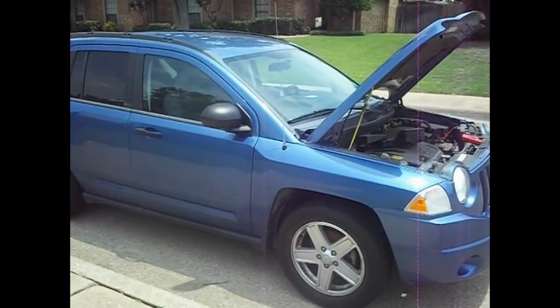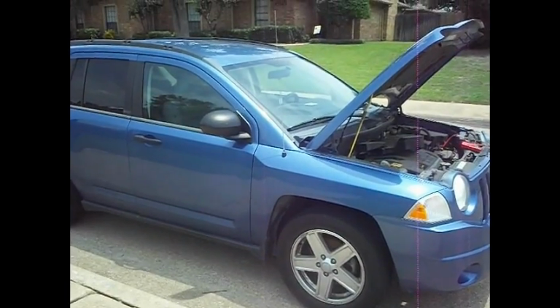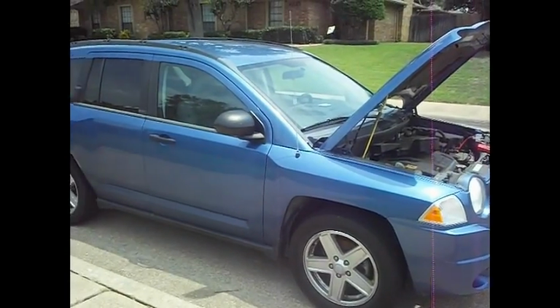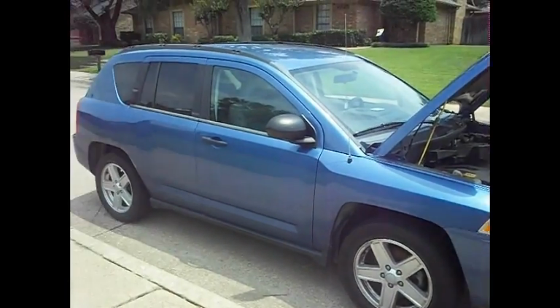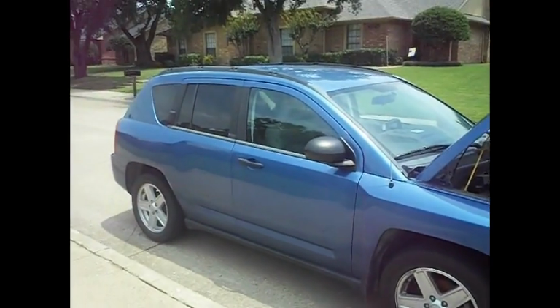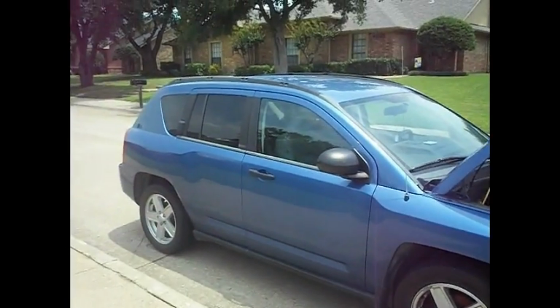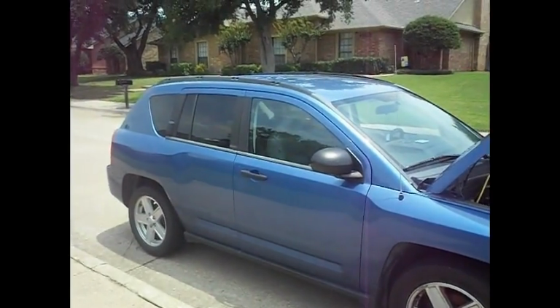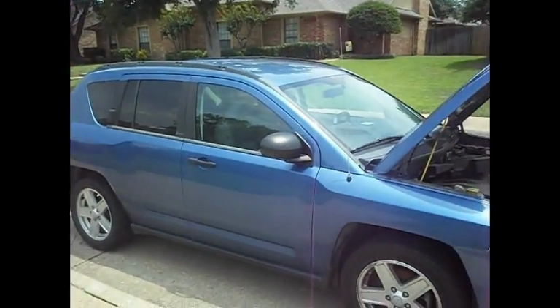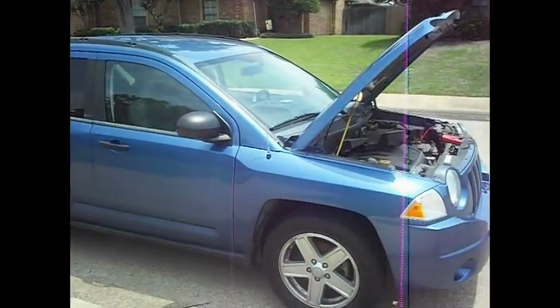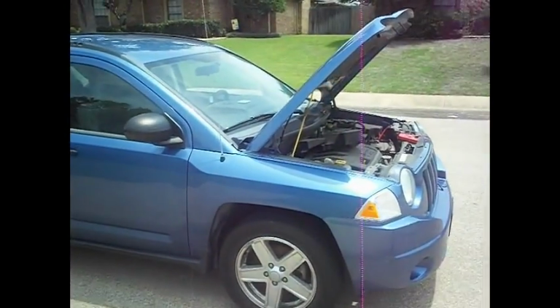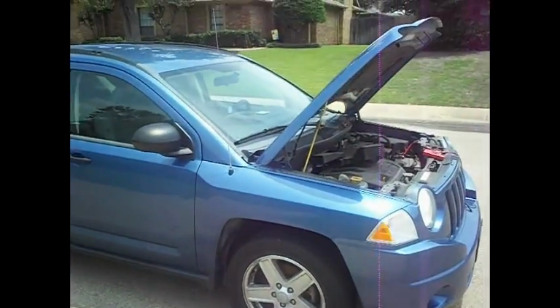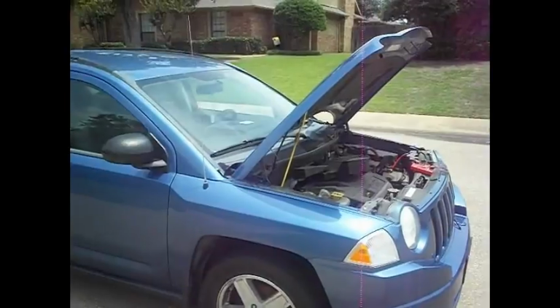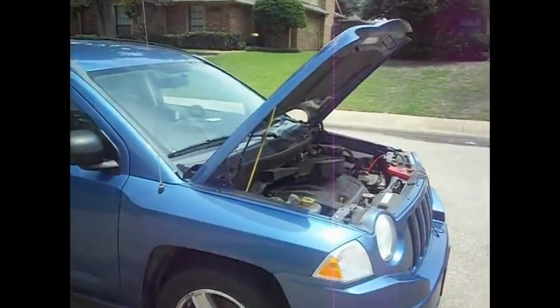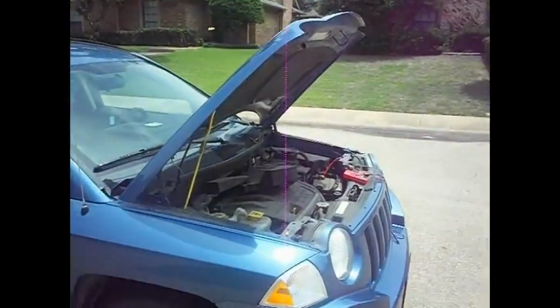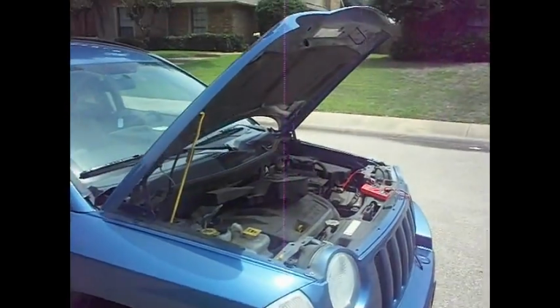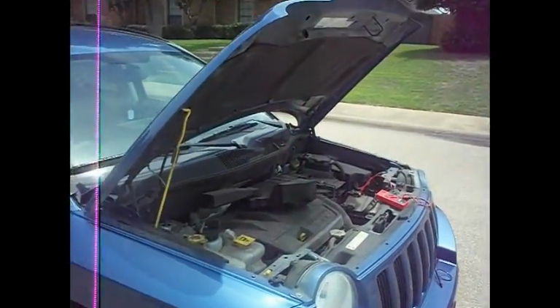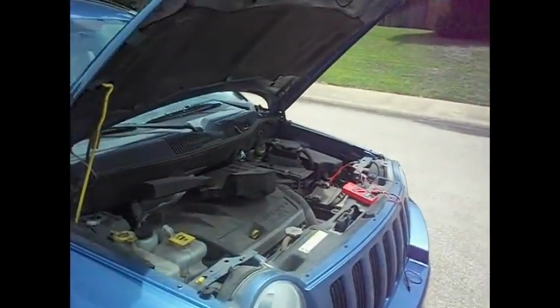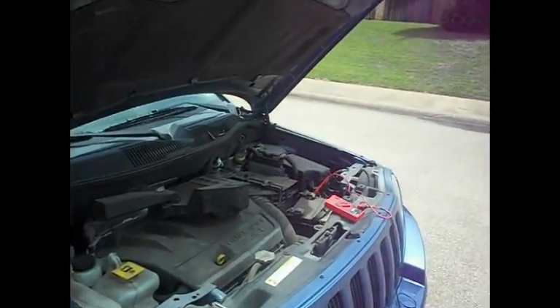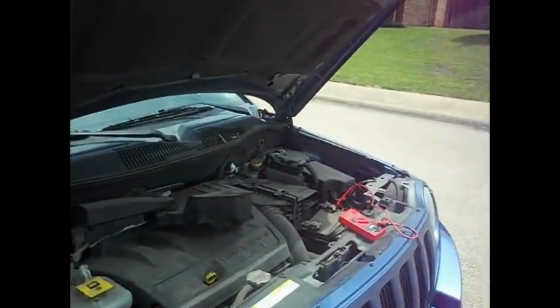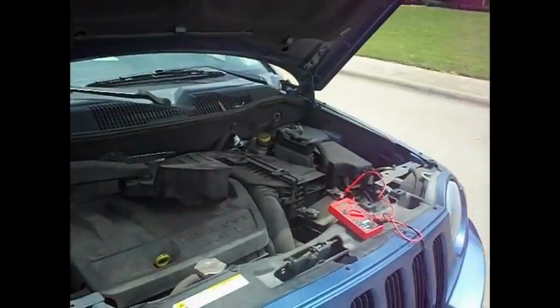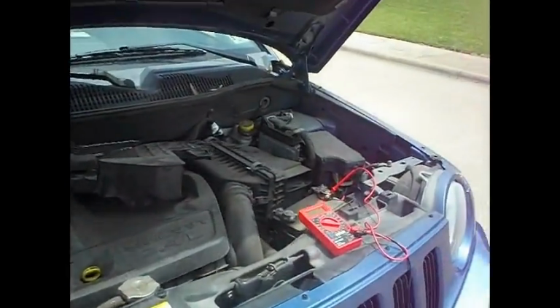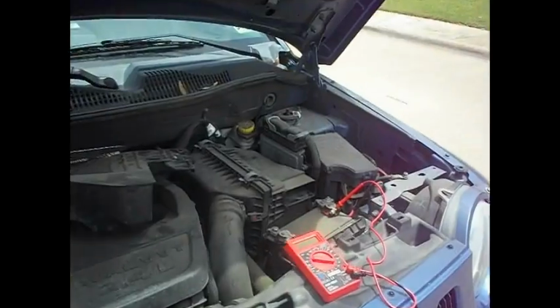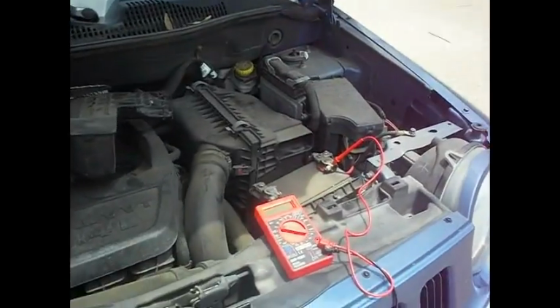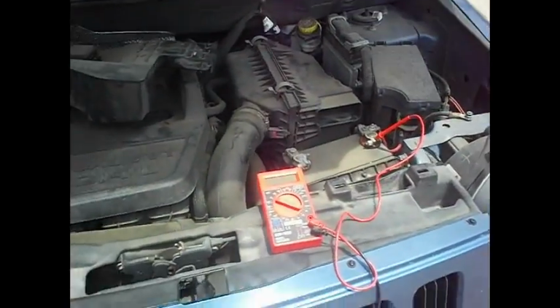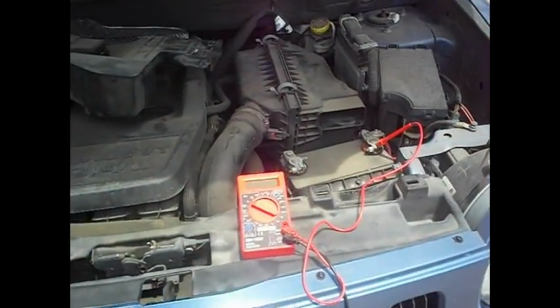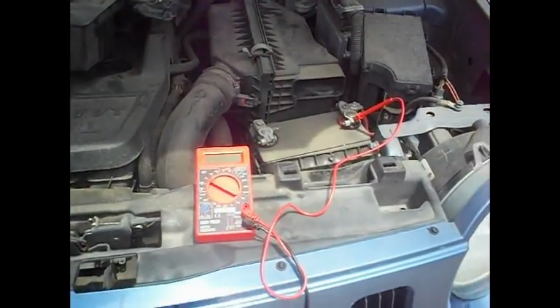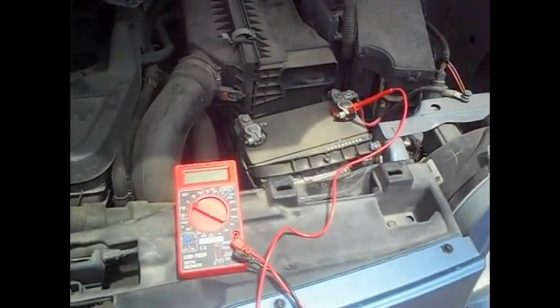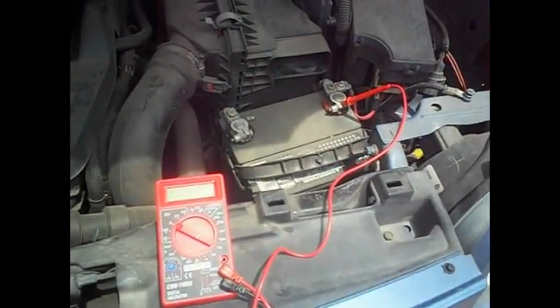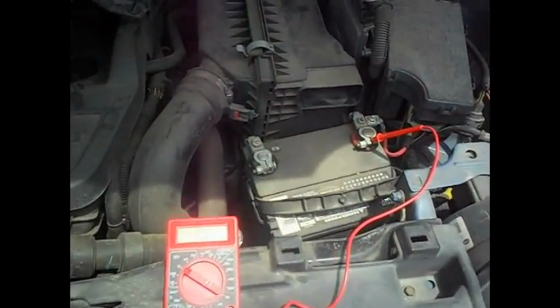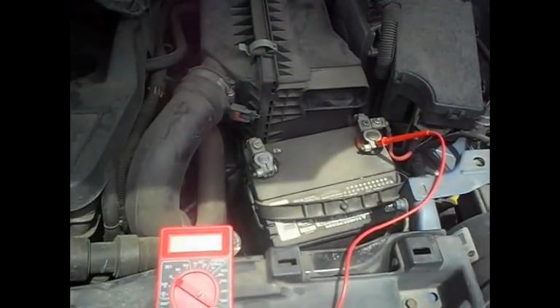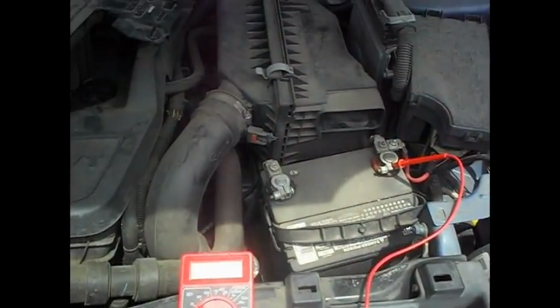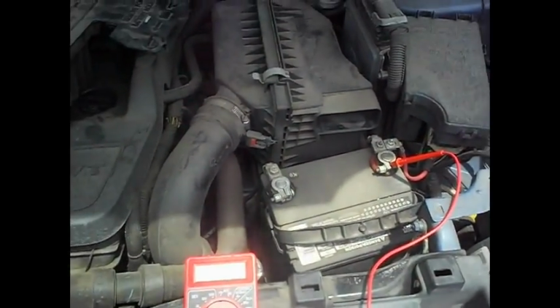Hello, this is Jerry. Today I was going to go to a place and I found out that my battery was drained. Let's take a look at it.